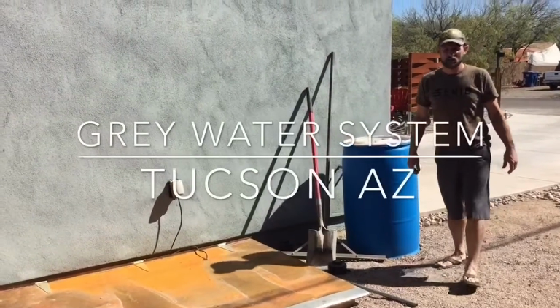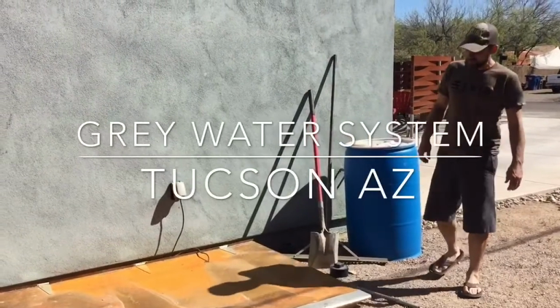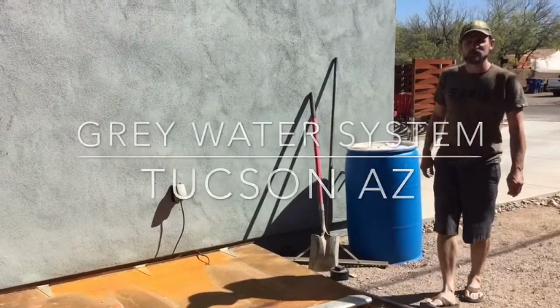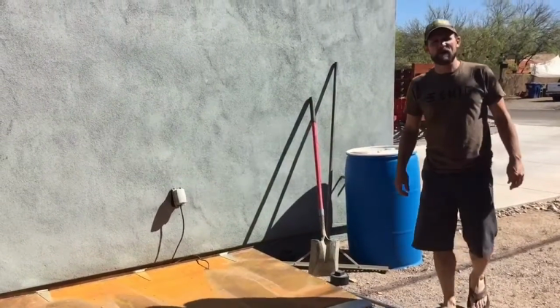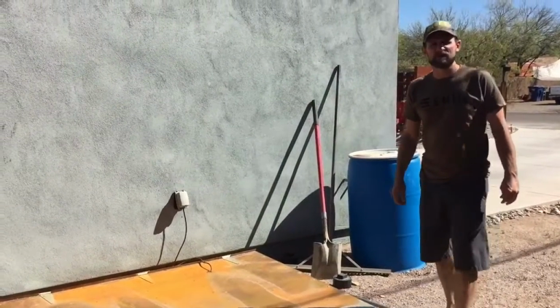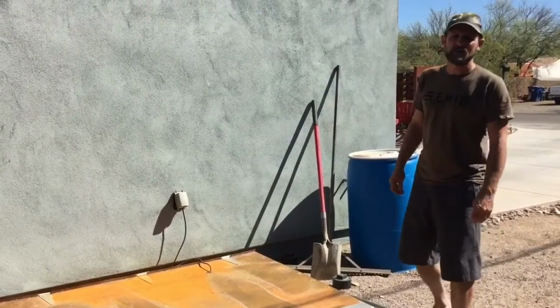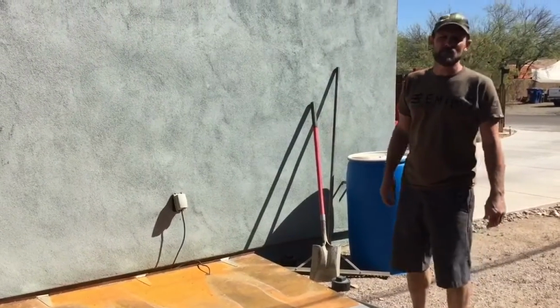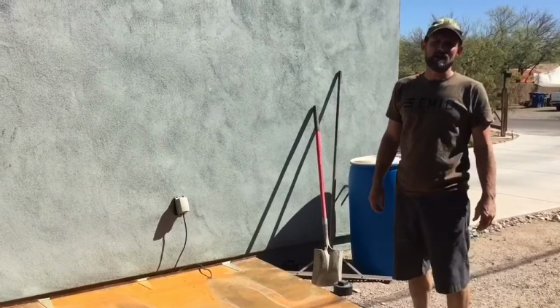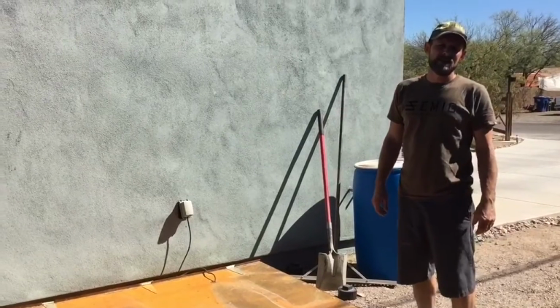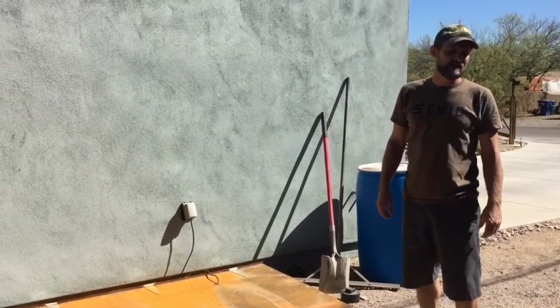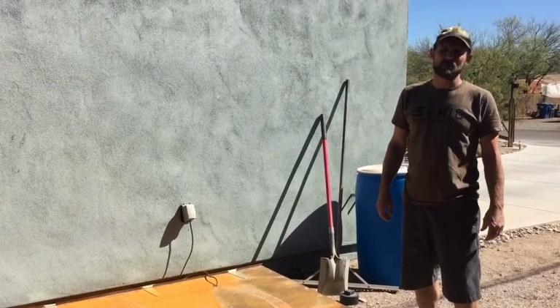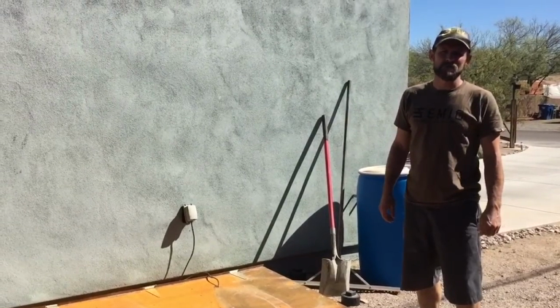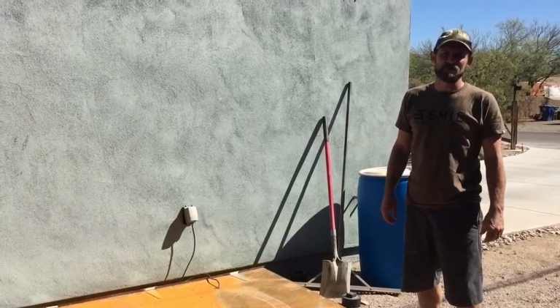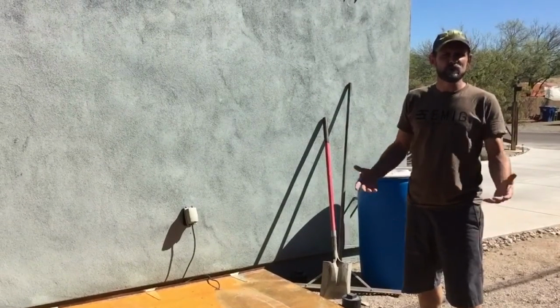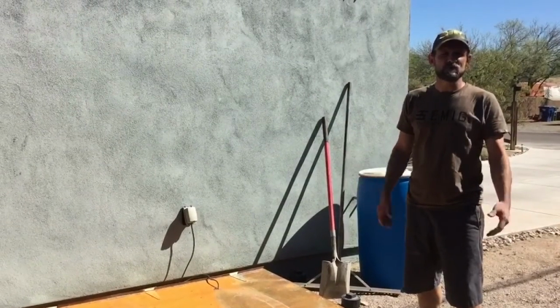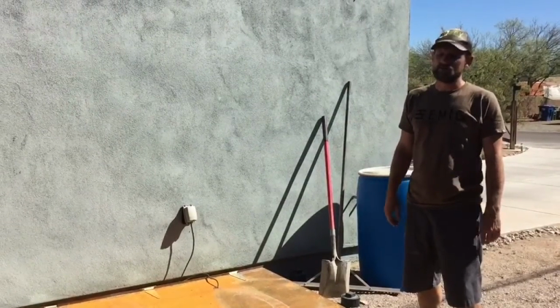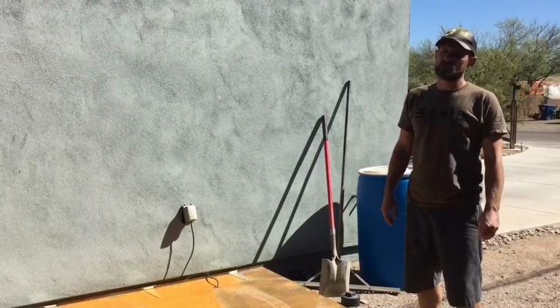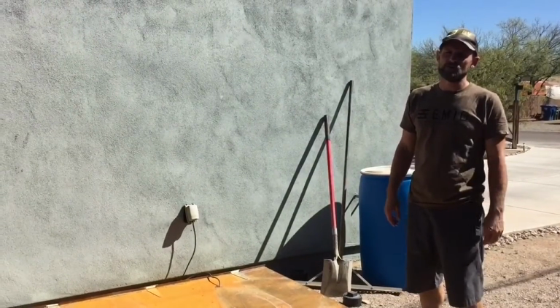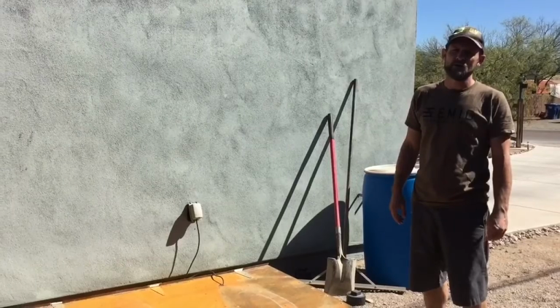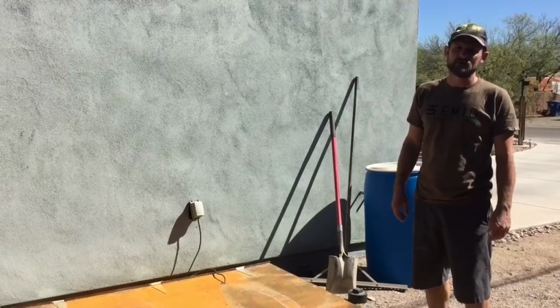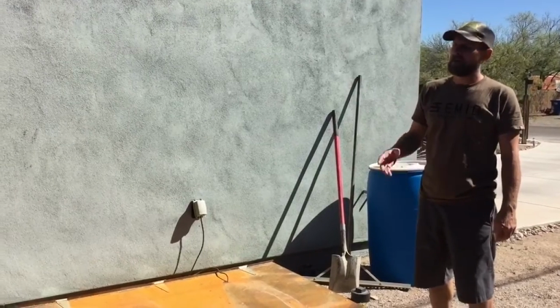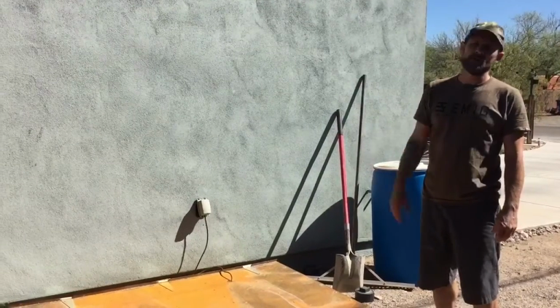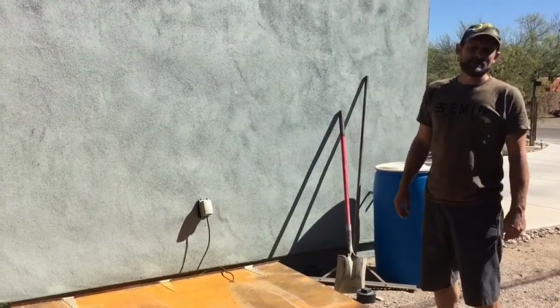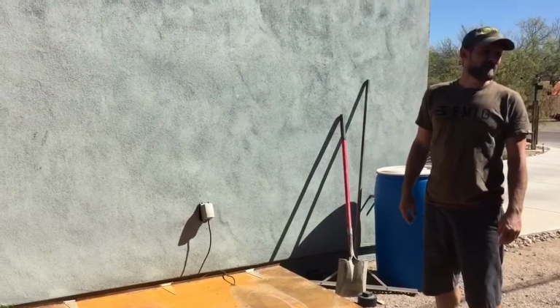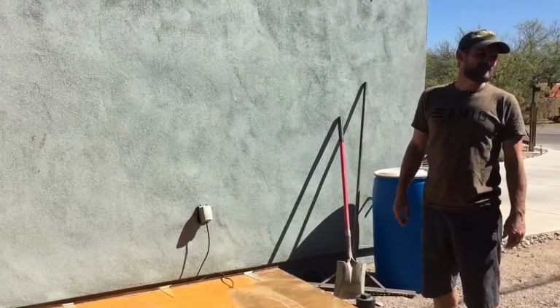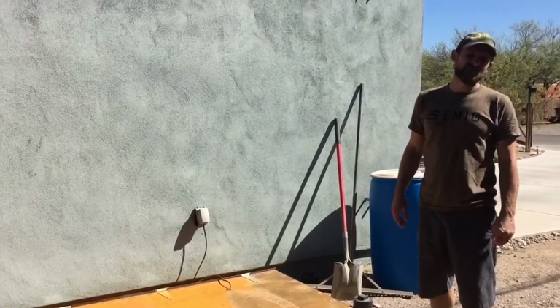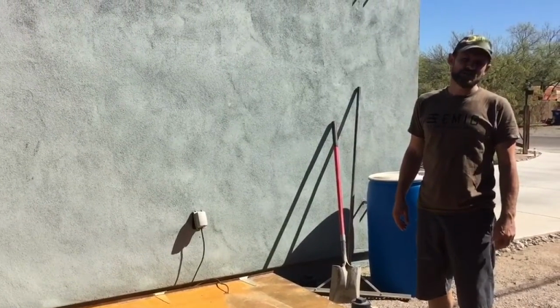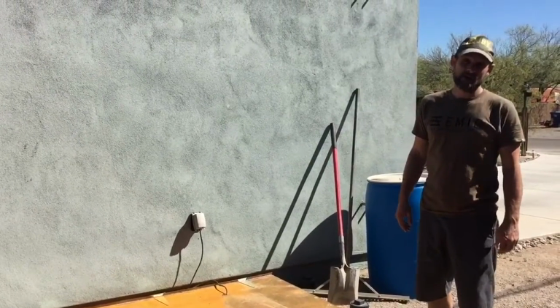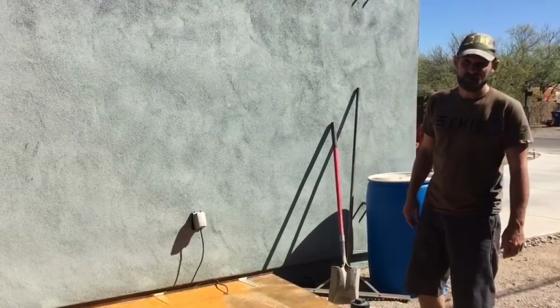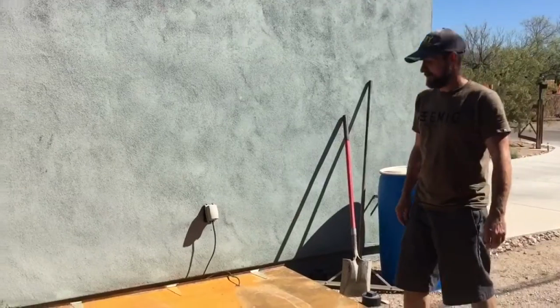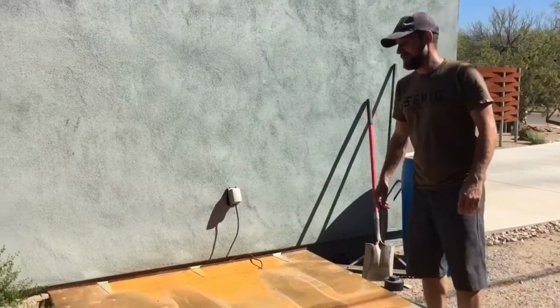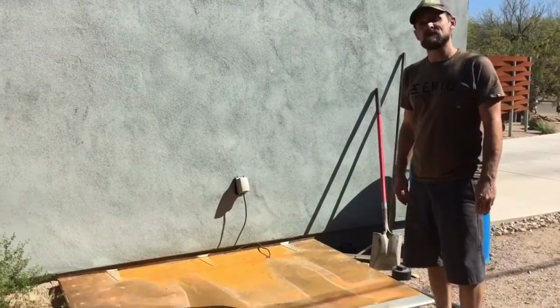I've had a few questions about the gray water system I have installed at my house, and it's something I want to share. If you're doing new construction, there's no reason why you shouldn't do a gray water system. I'm now watering seven or eight fruit trees in my backyard and the hose never goes on — it's all gray water.